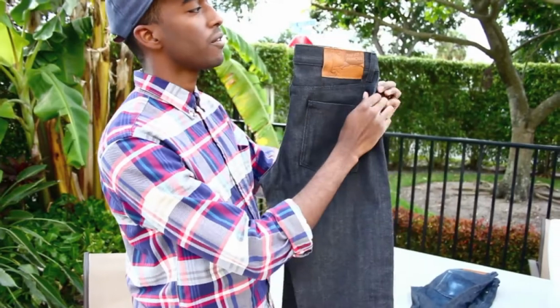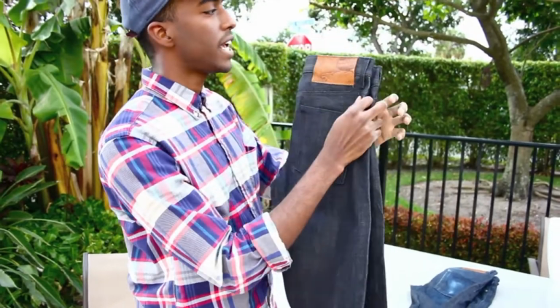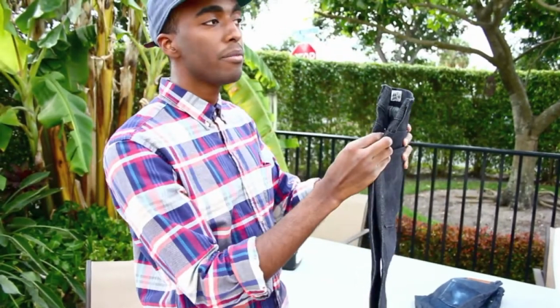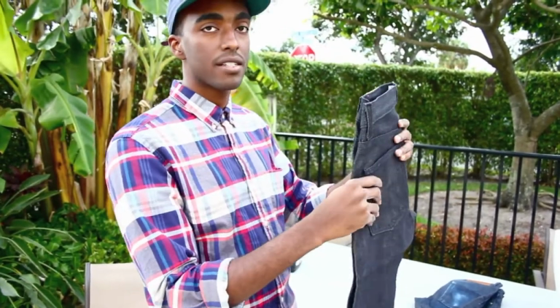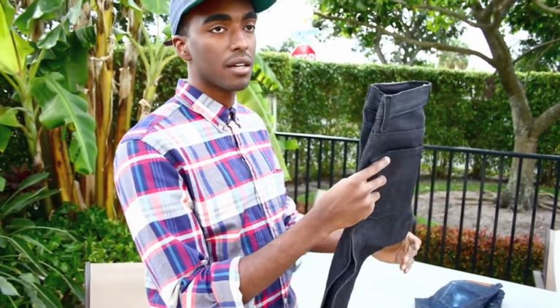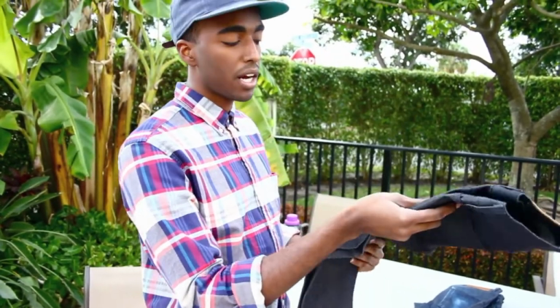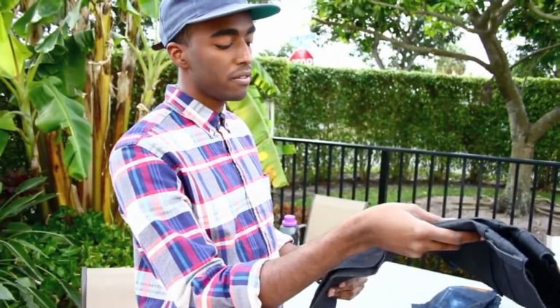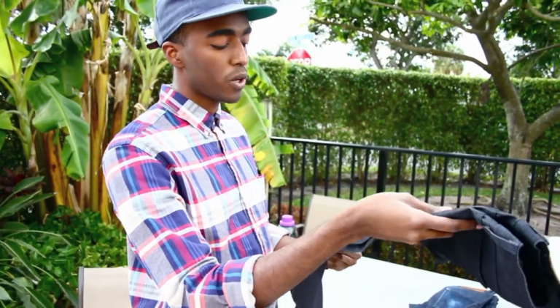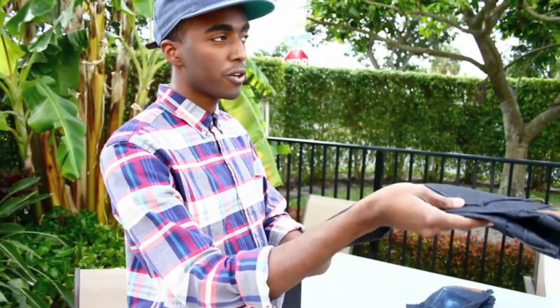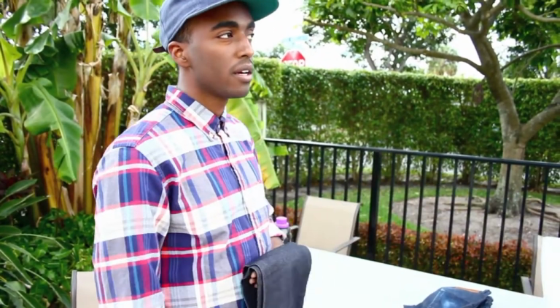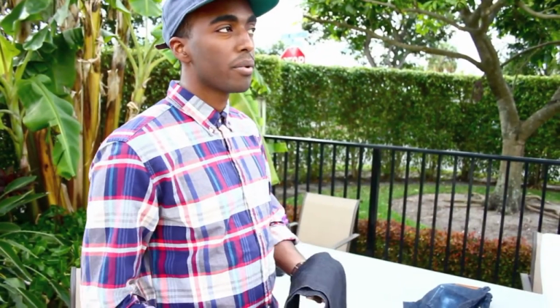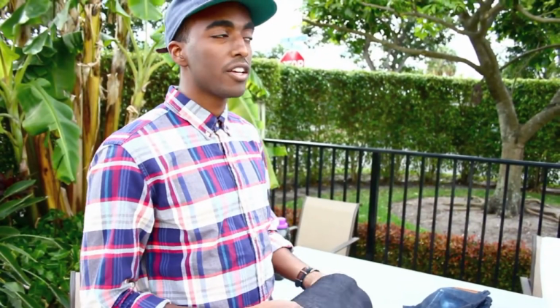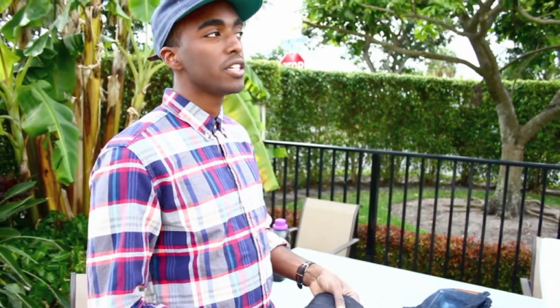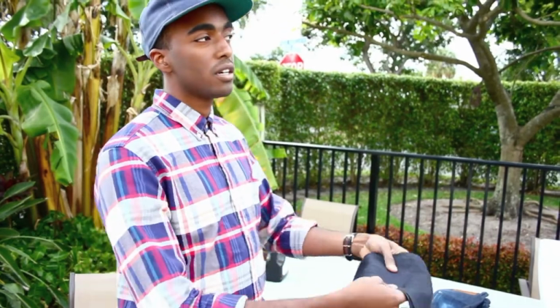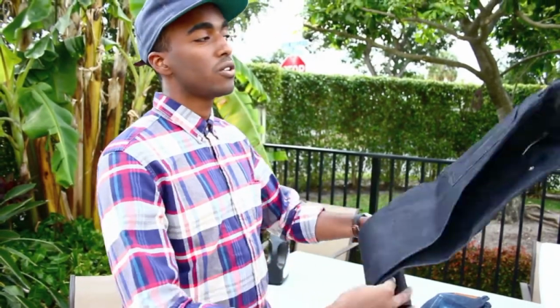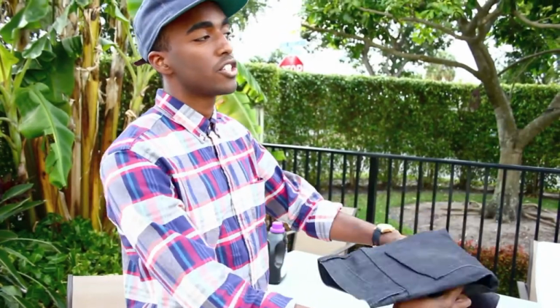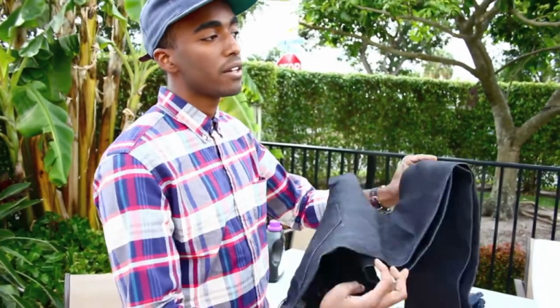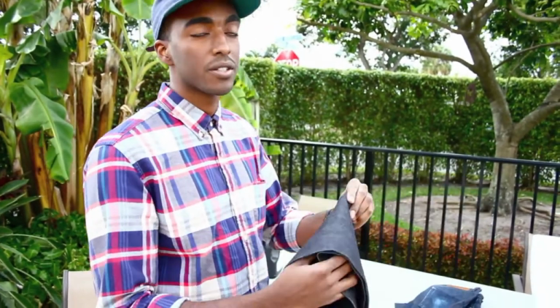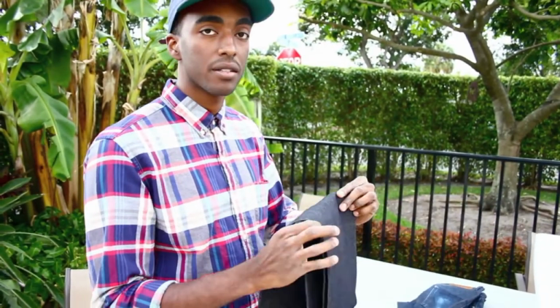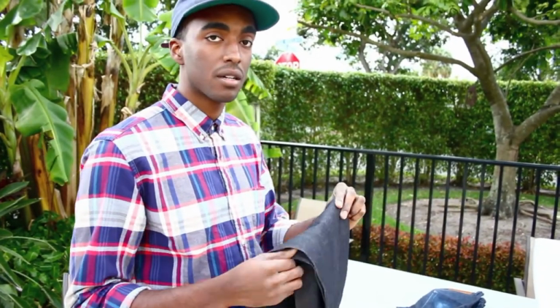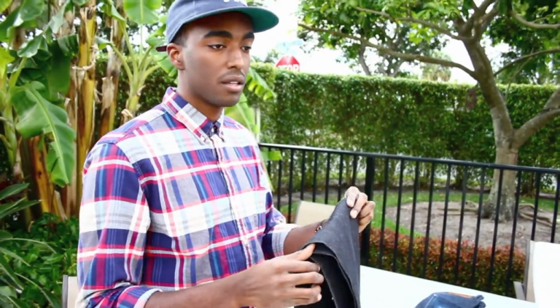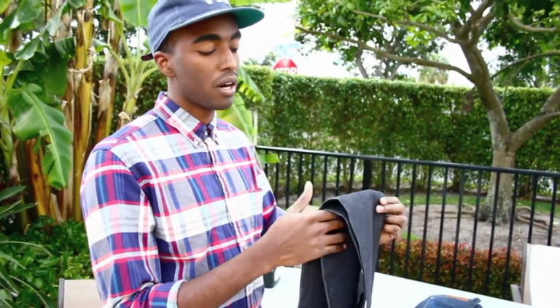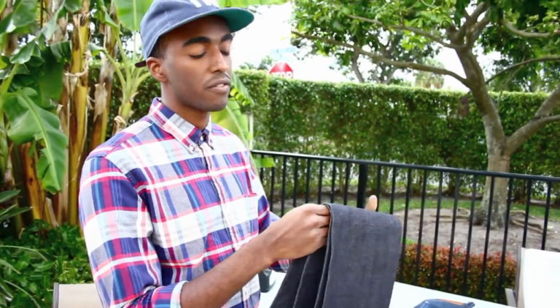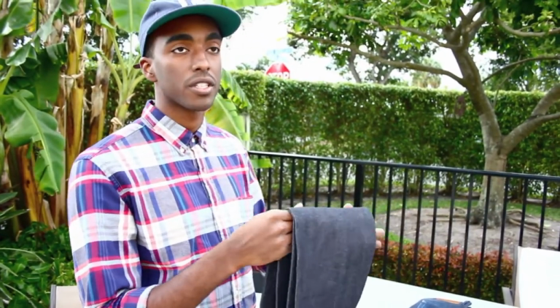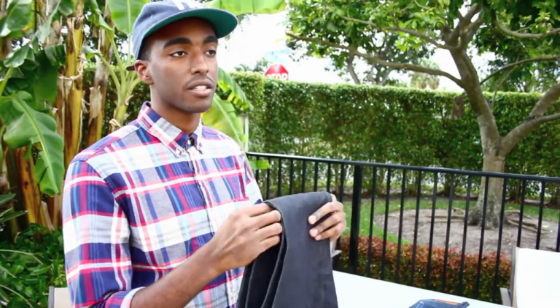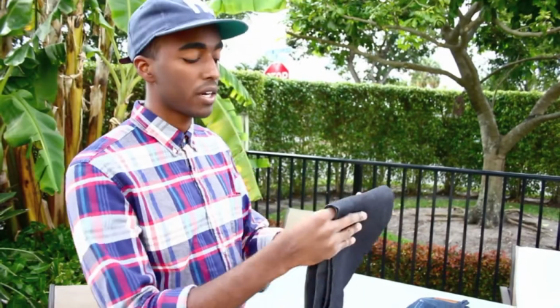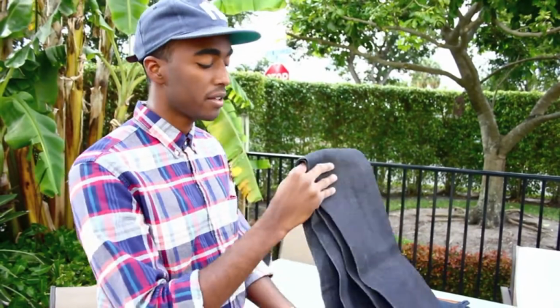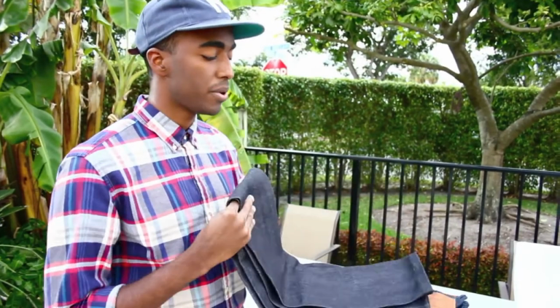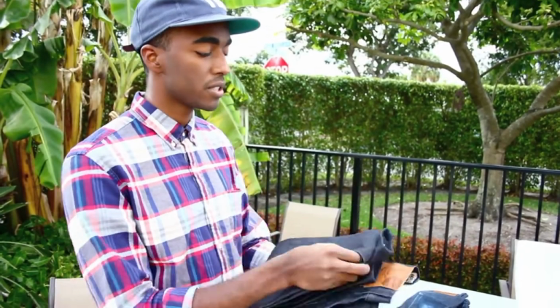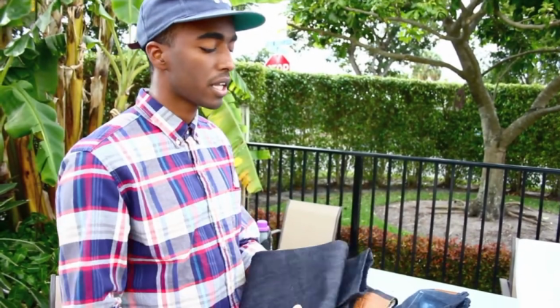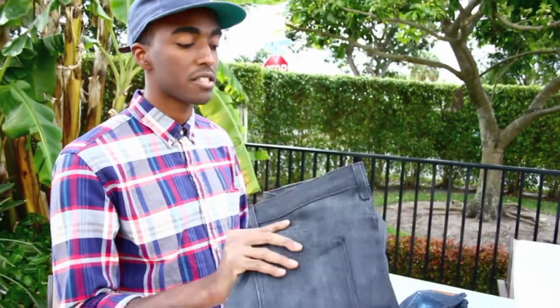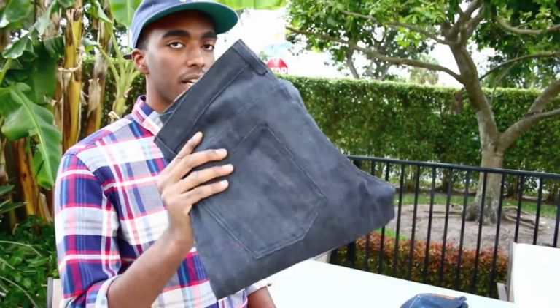Now they can be pricey — I believe these are $140 — but usually you can just wait until sales. Stuff always goes on sale, and that's where I got these two pairs.